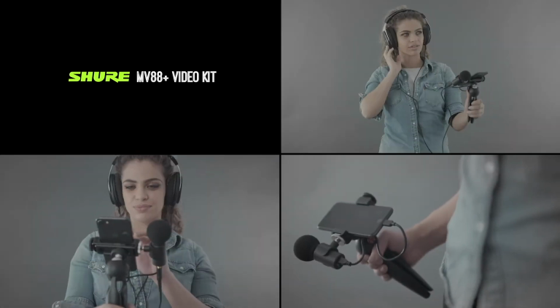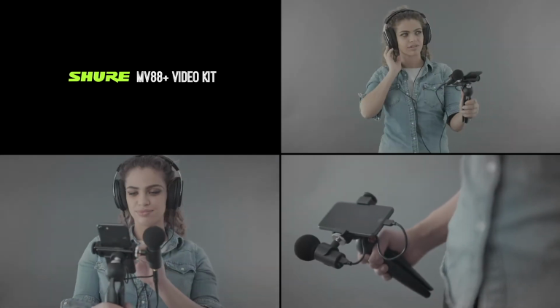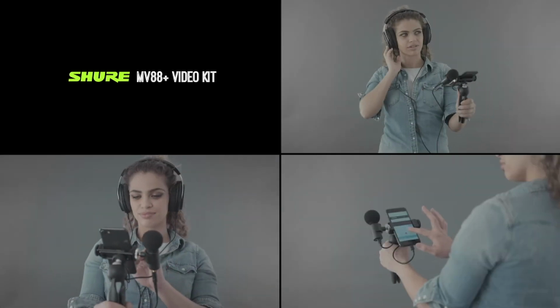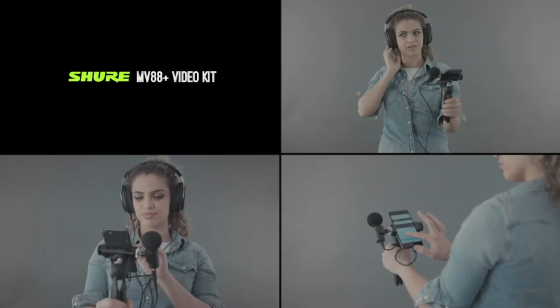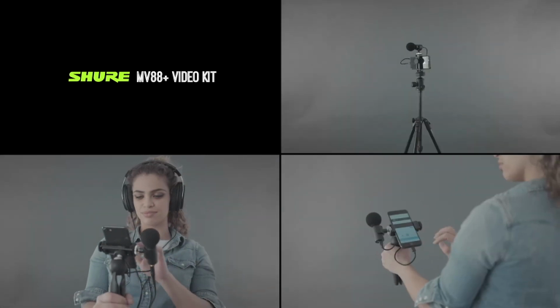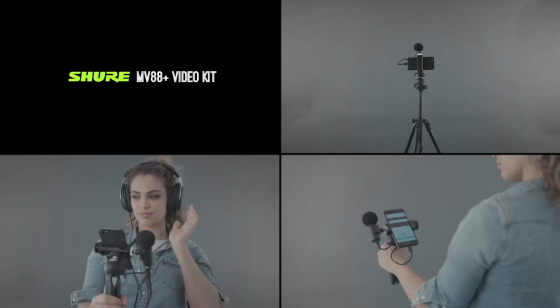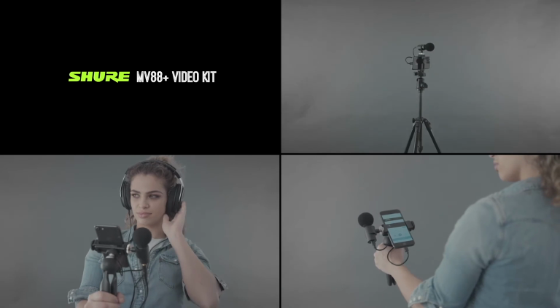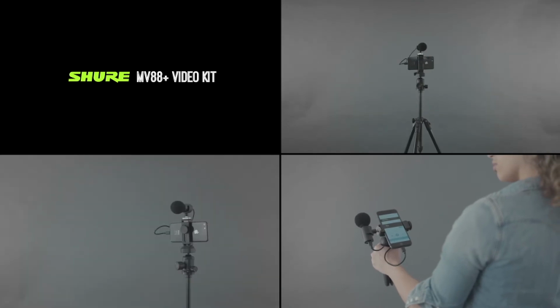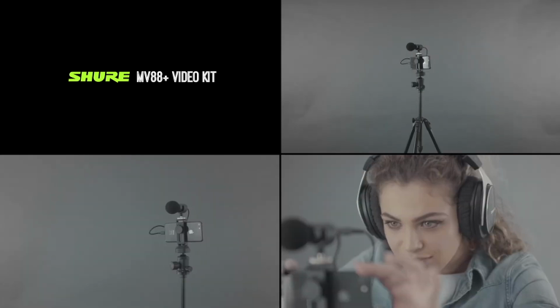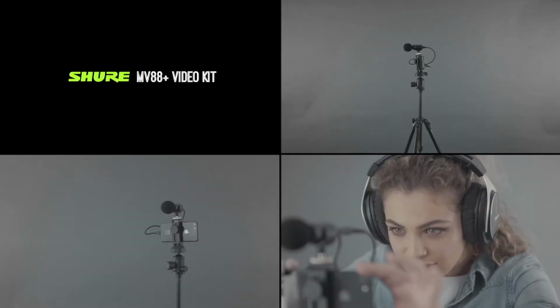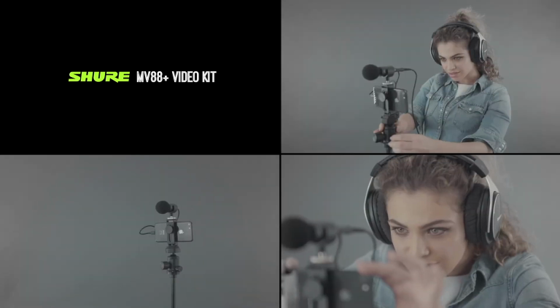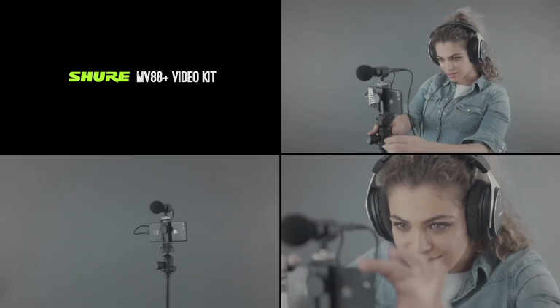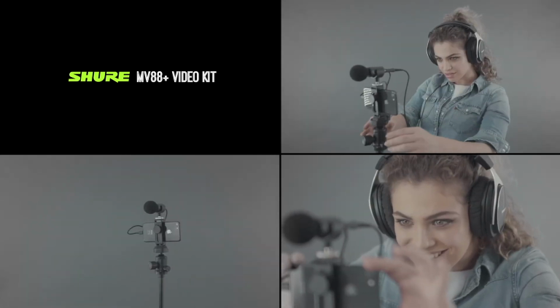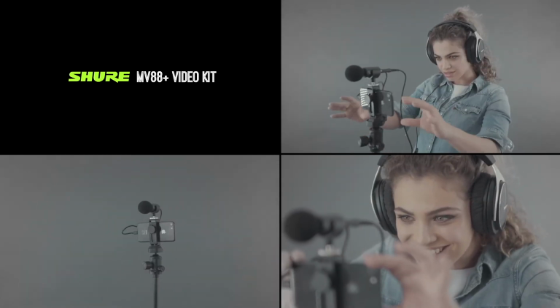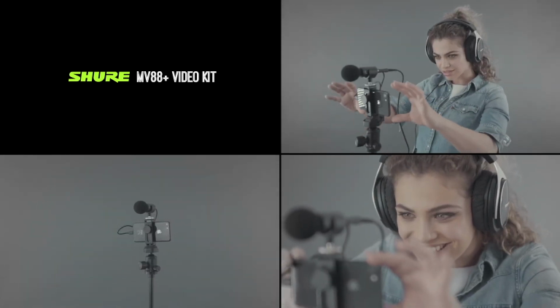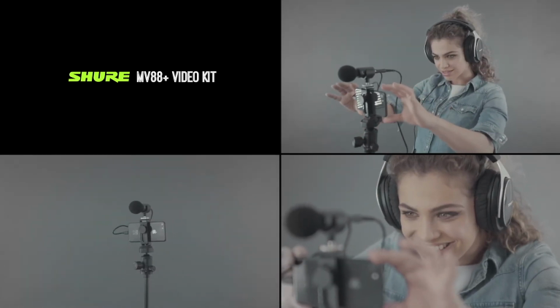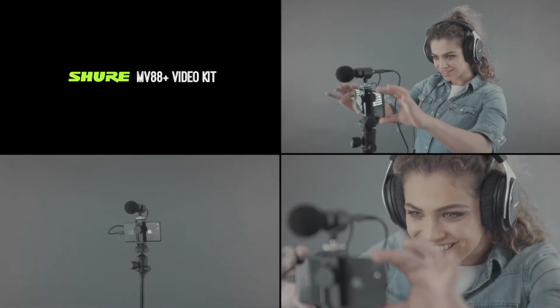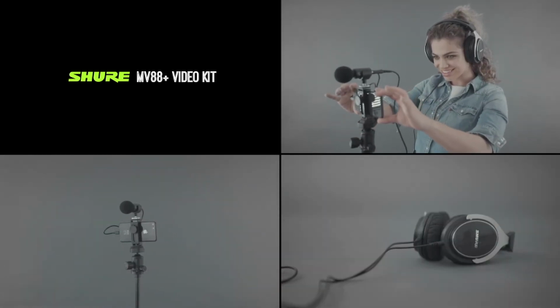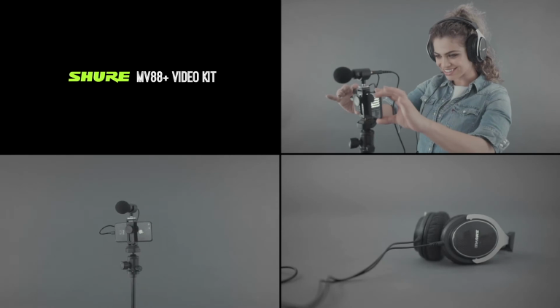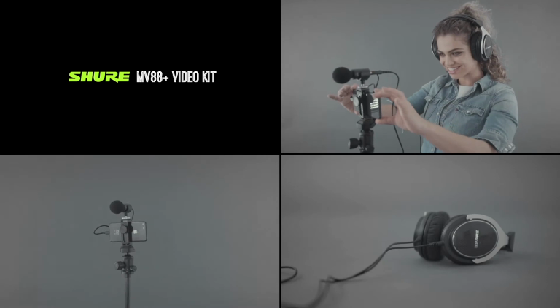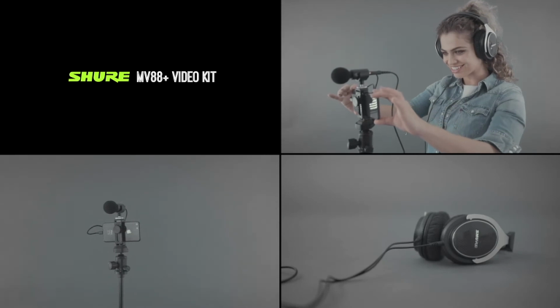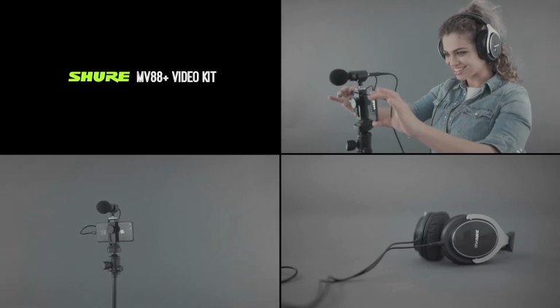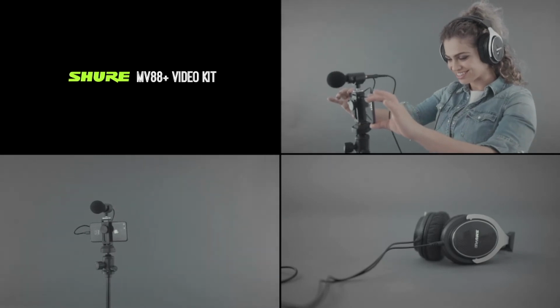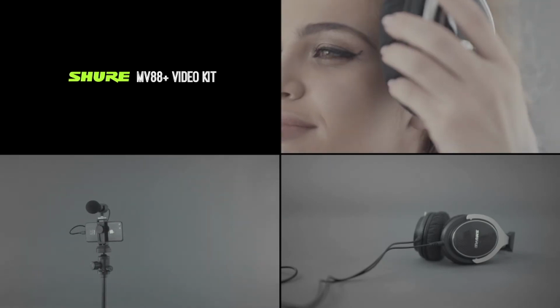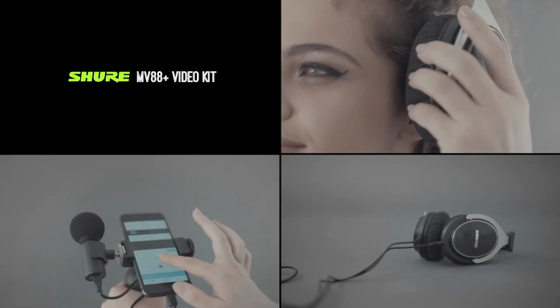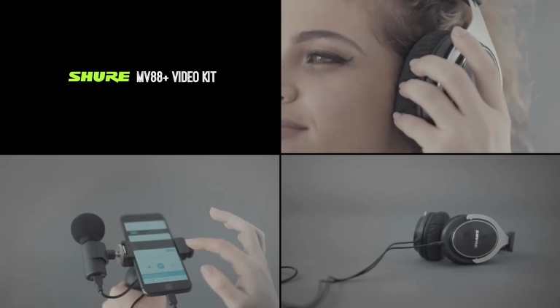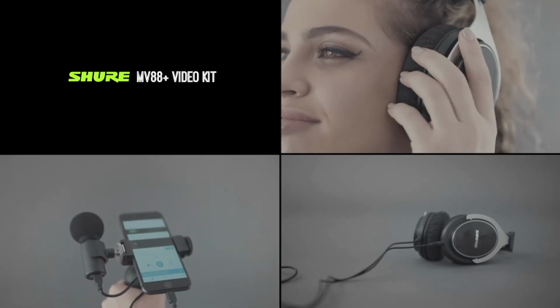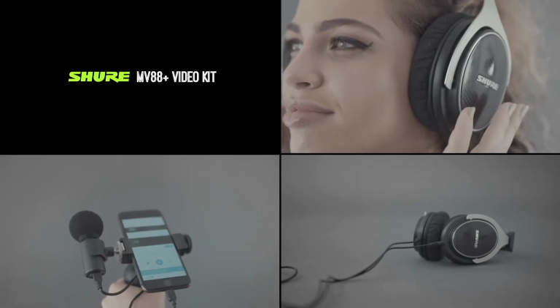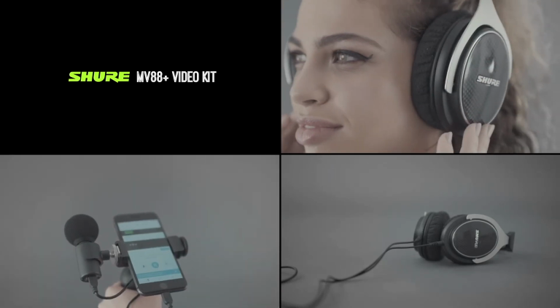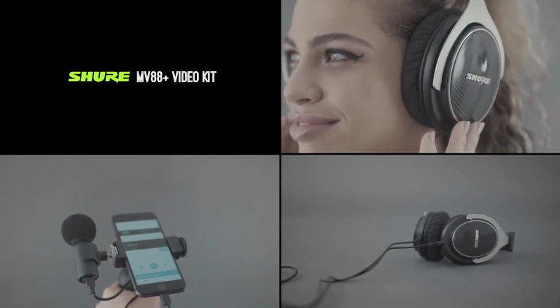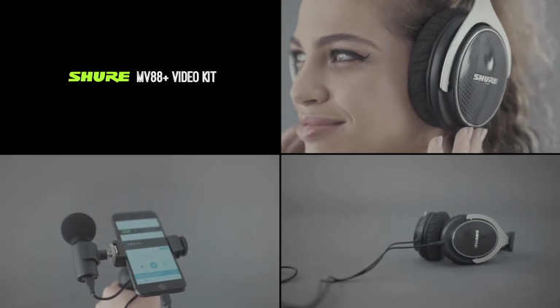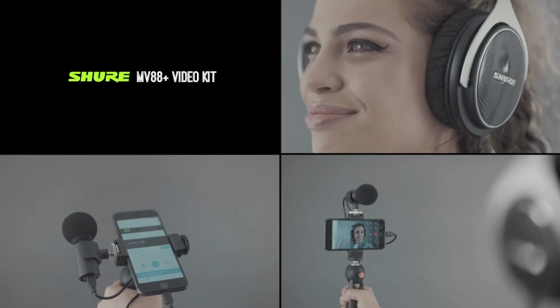The included phone mount is also compatible with any tripod with a quarter-inch connector. Monitor your recordings with a dedicated headphone output, and use the free Shure Motive audio or Motive video apps for complete control.